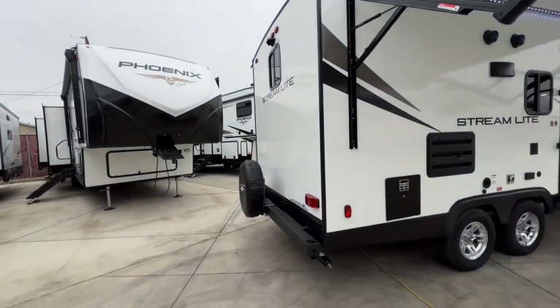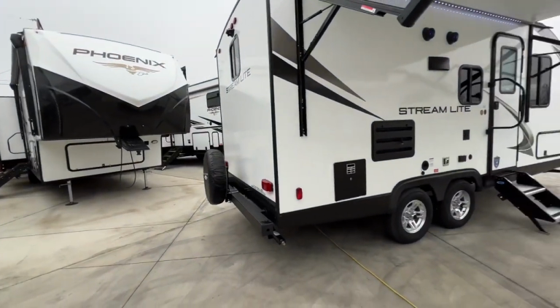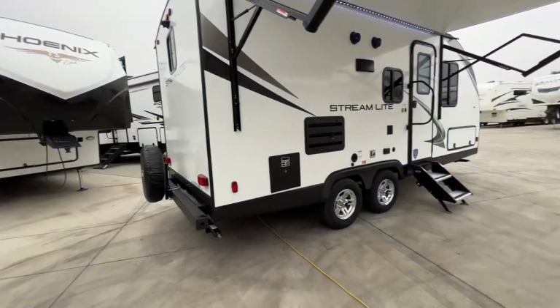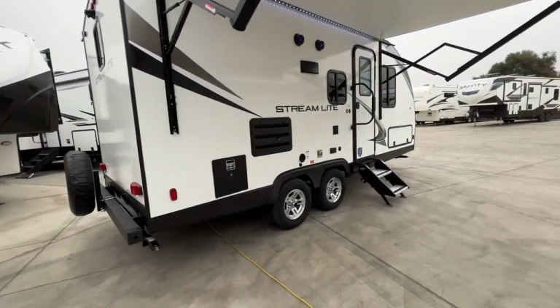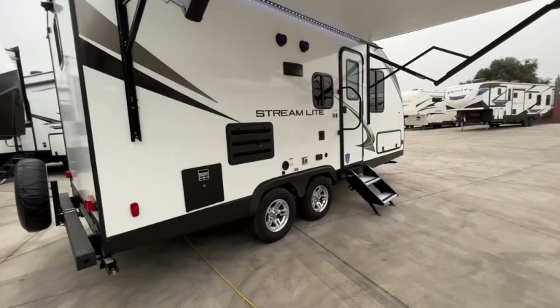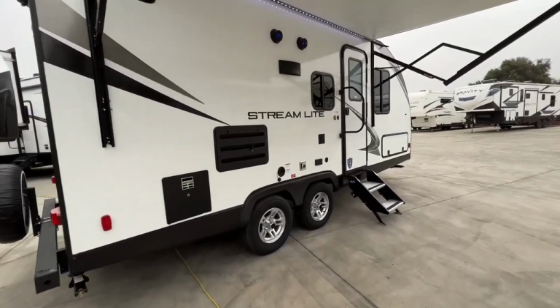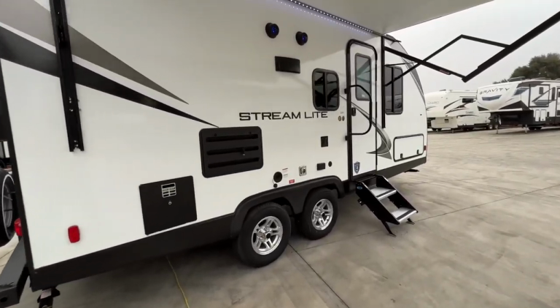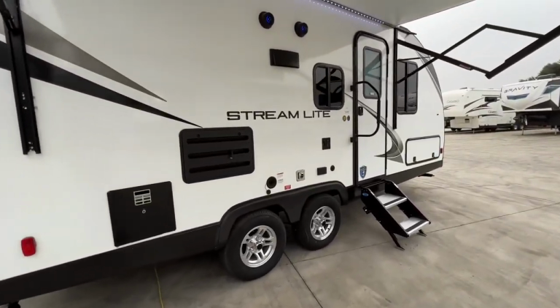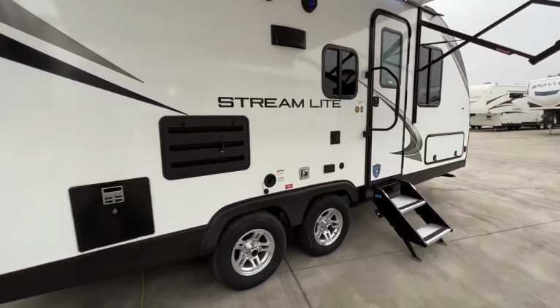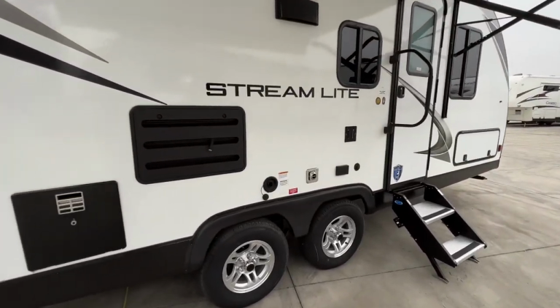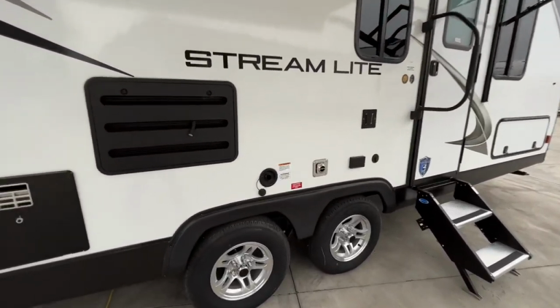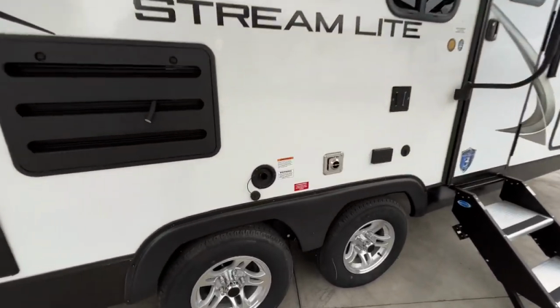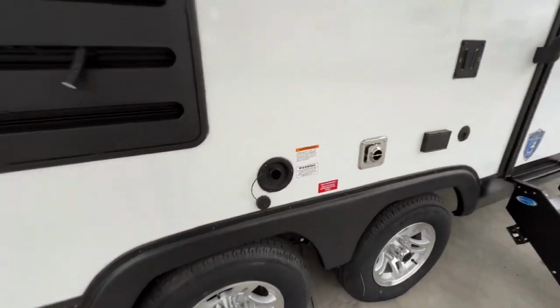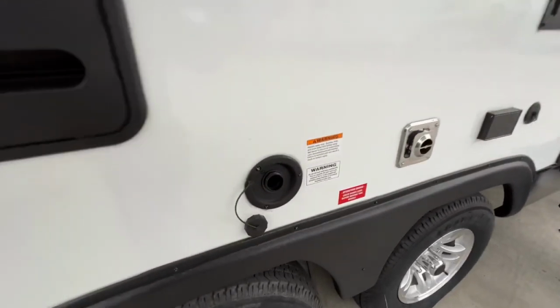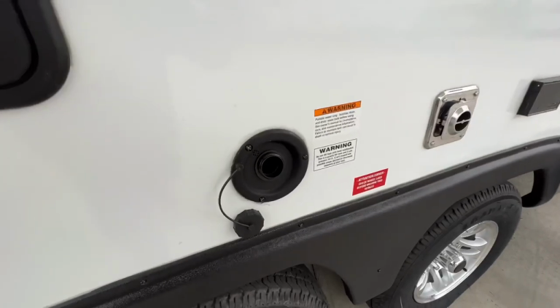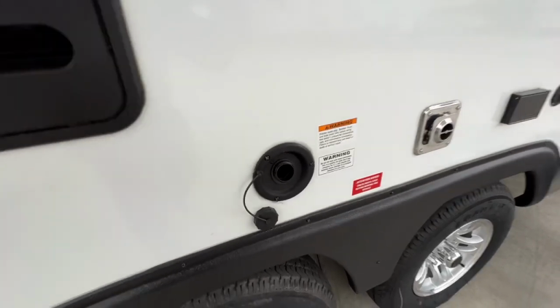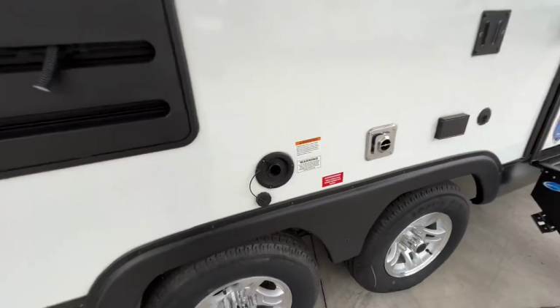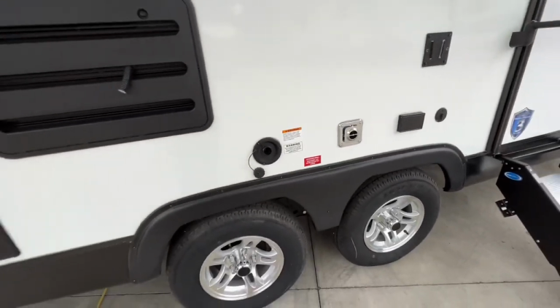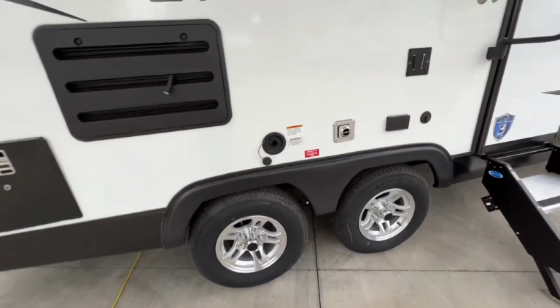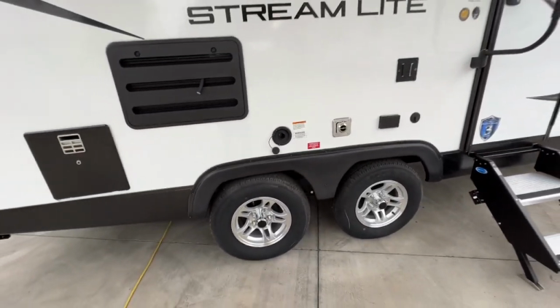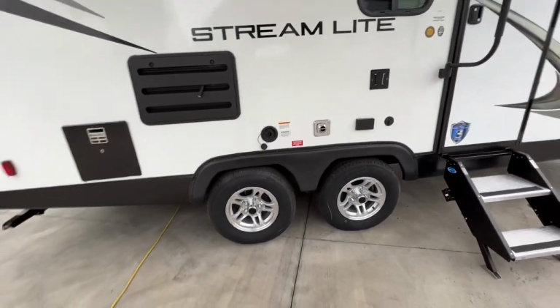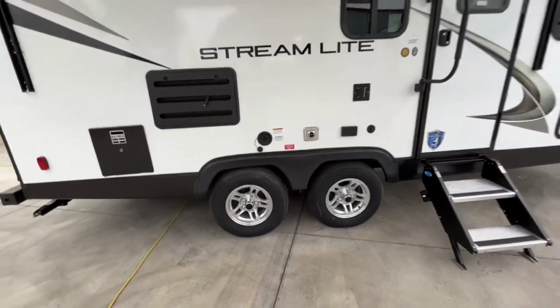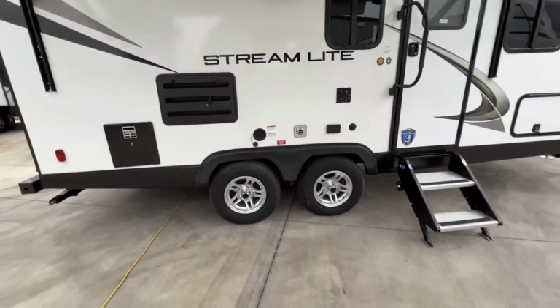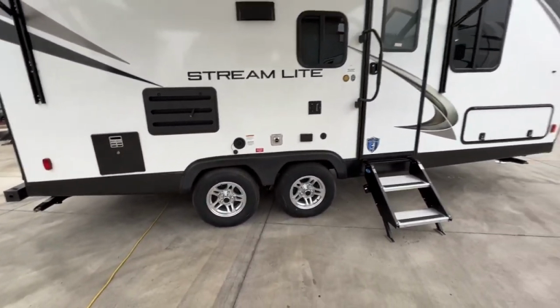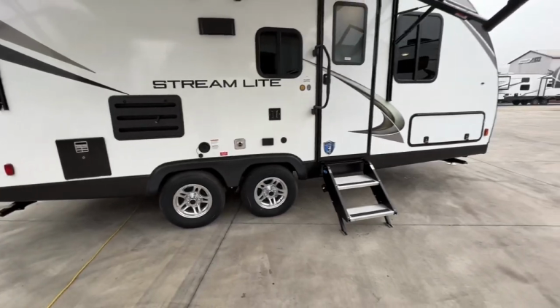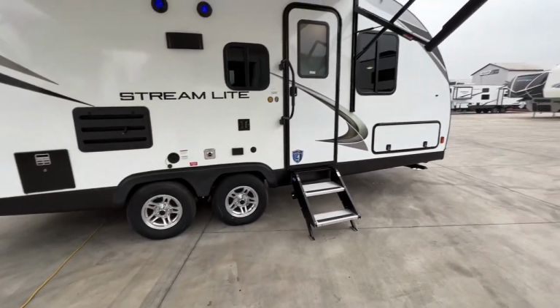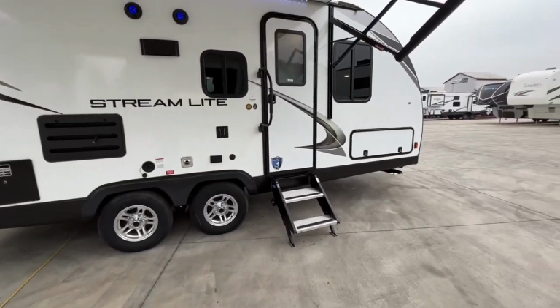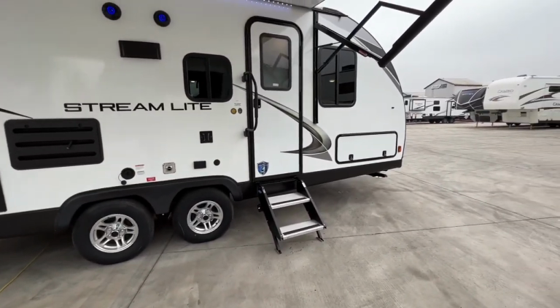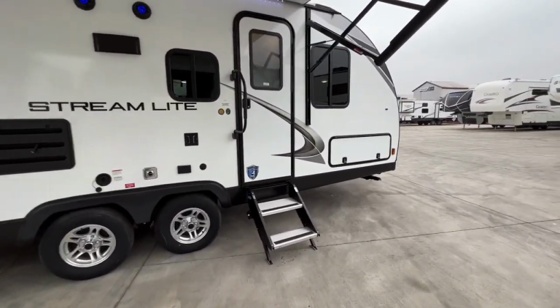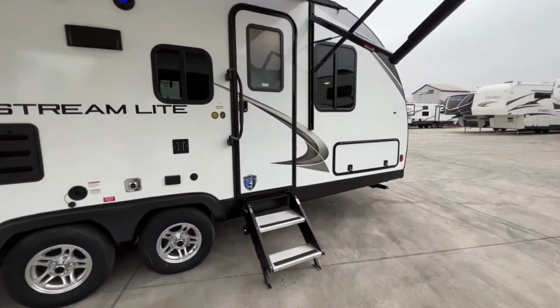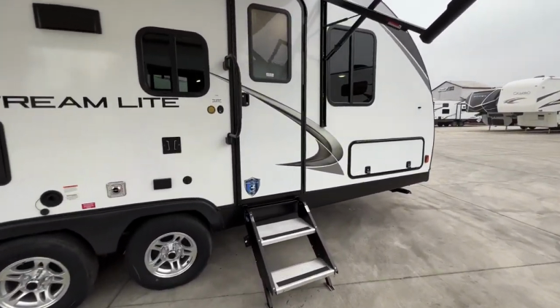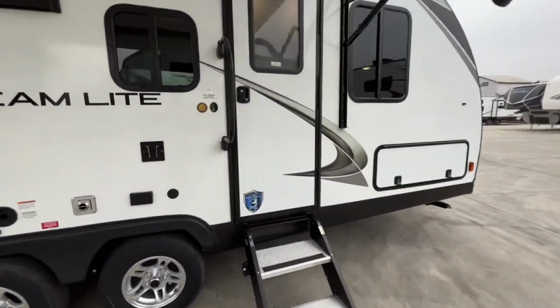Coming around this side, we're going to go in. One thing I want to point out is we do have our fresh tank water fill on the curb side of the unit, so when you pull up in front of your house you don't need to run that hose all the way to the opposite side. All right, let's go inside.